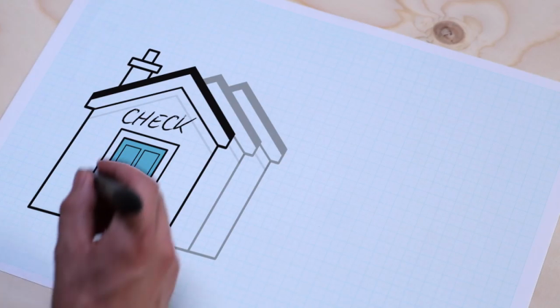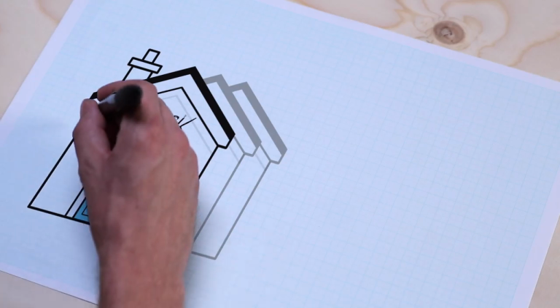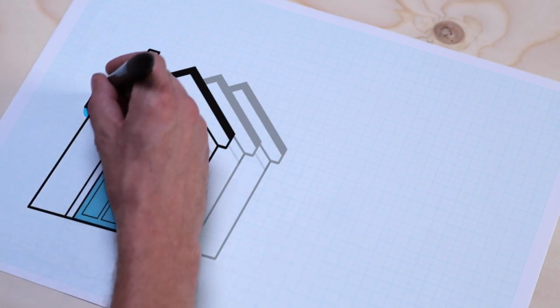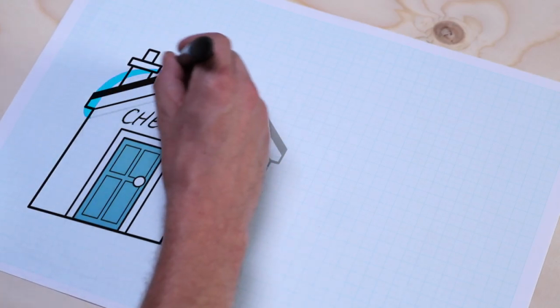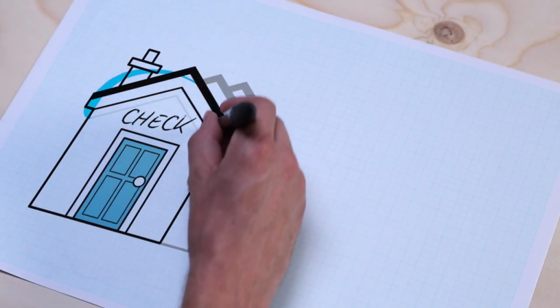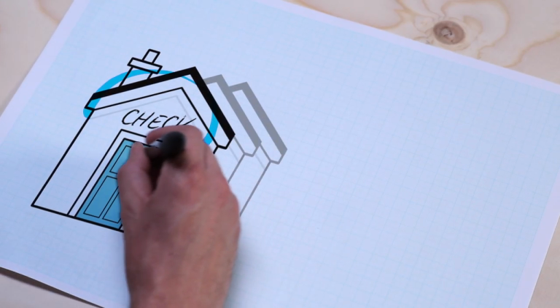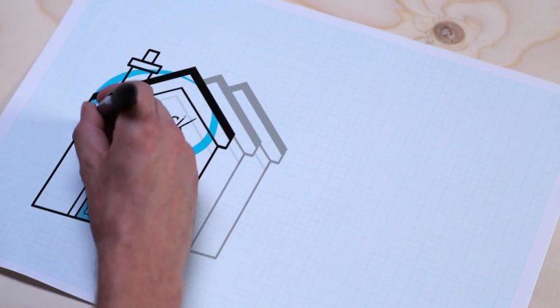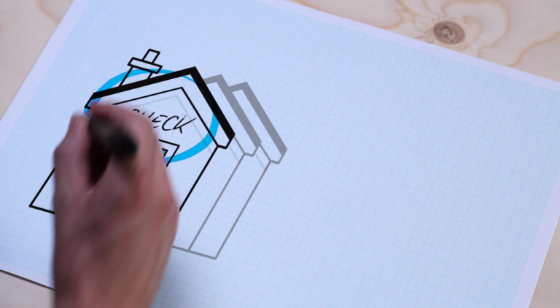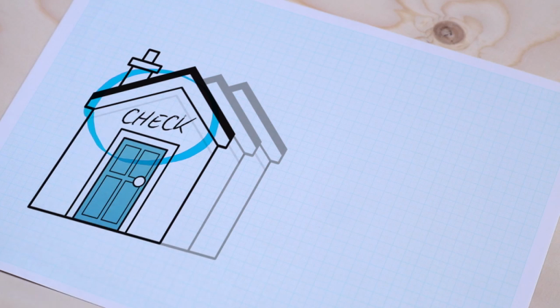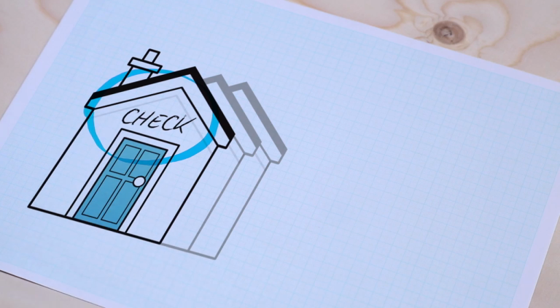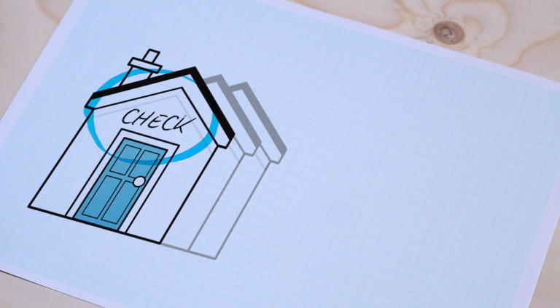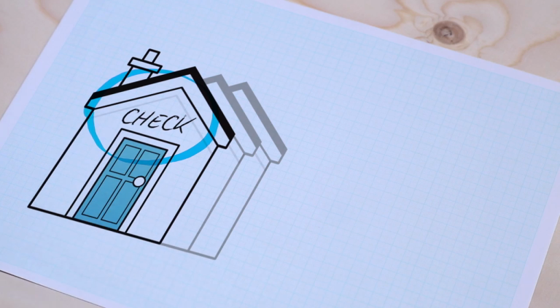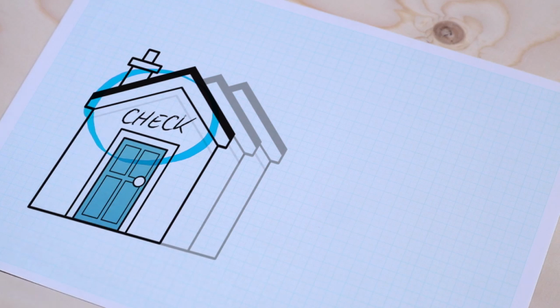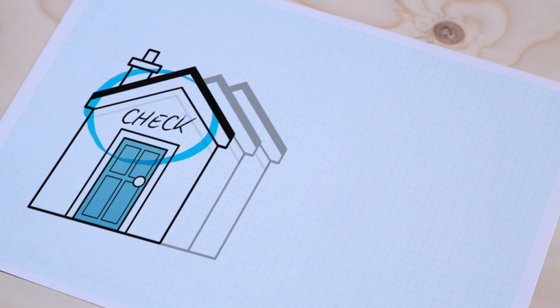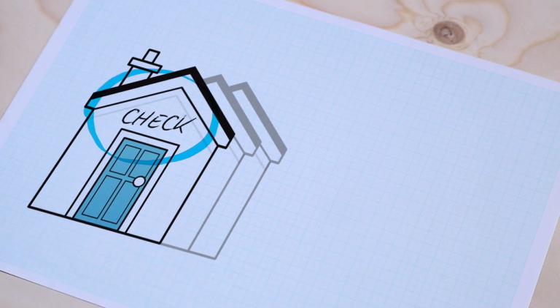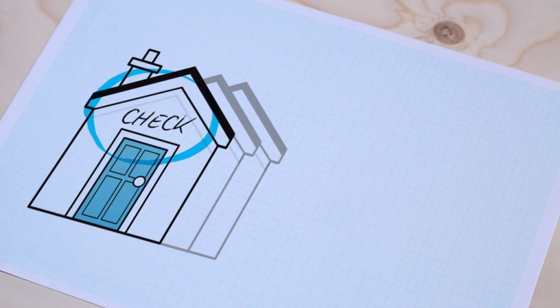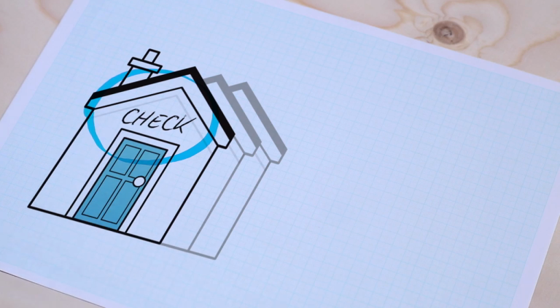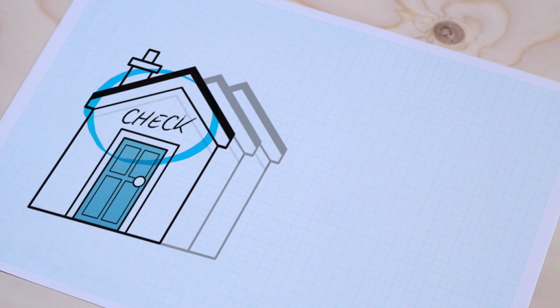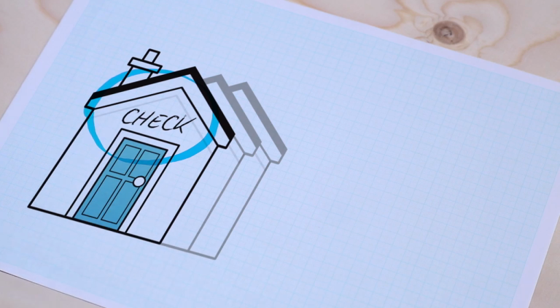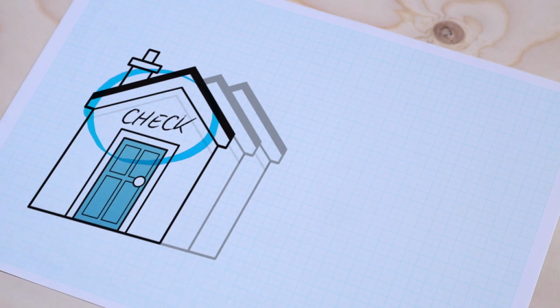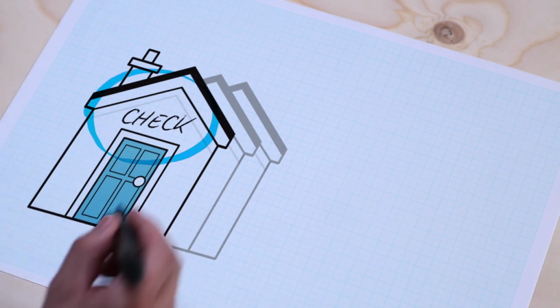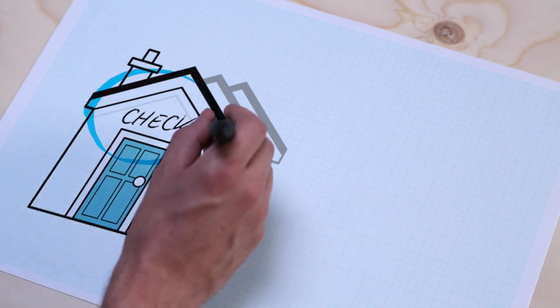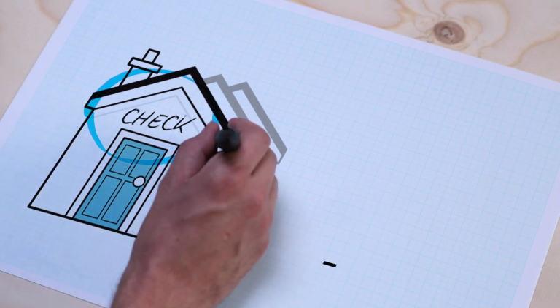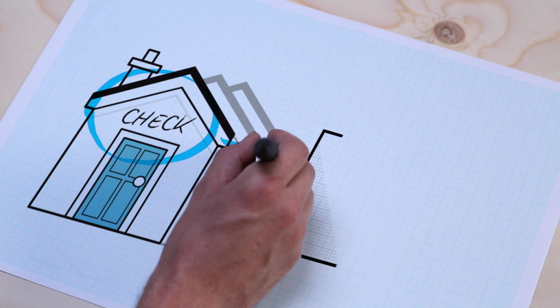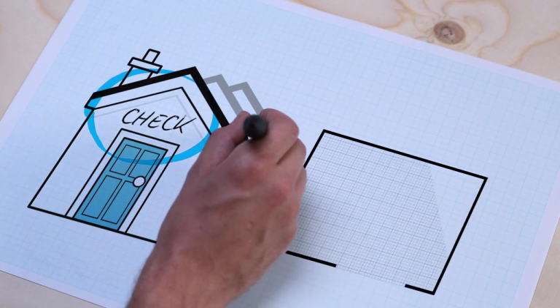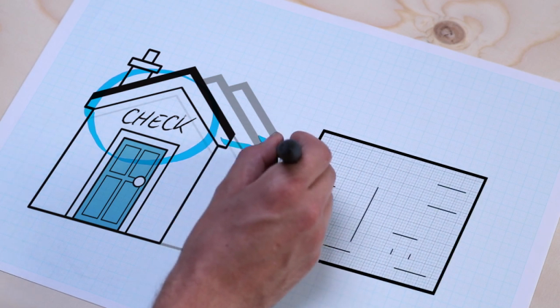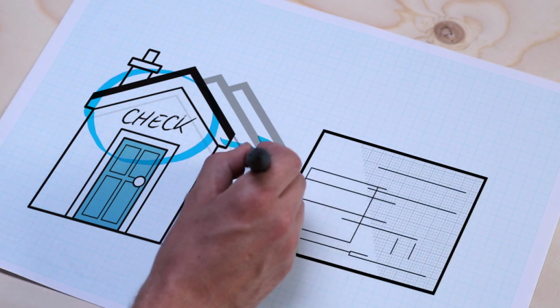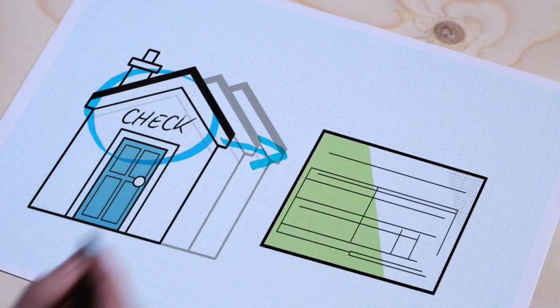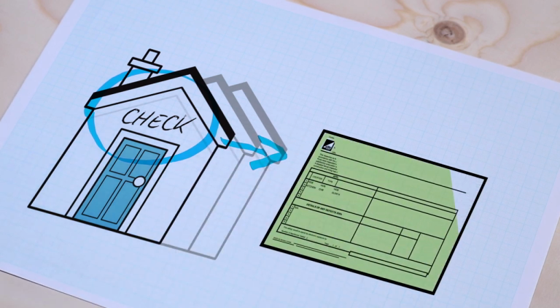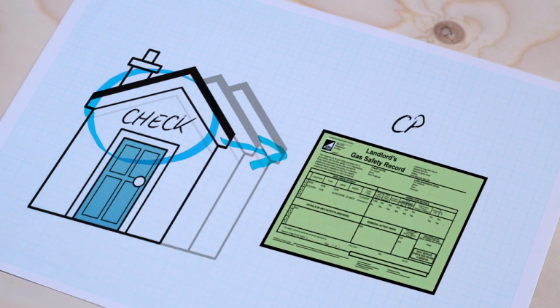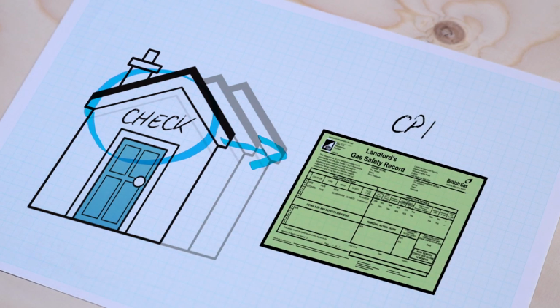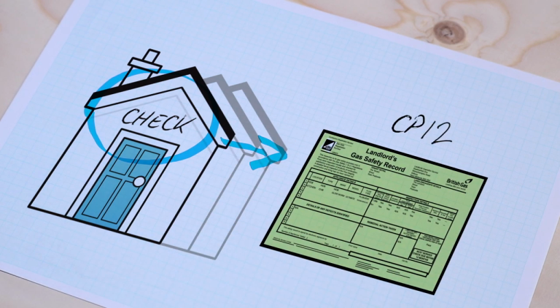The gas safety check alone doesn't mean you're compliant. You need a record, which is usually a certificate that will be issued to you after the check — the CP12.